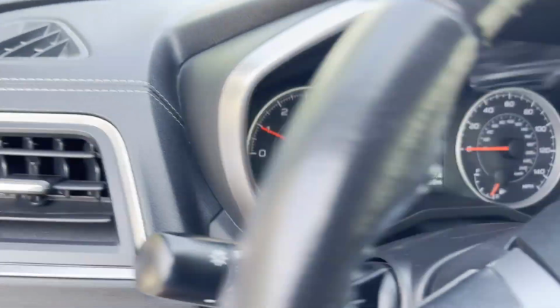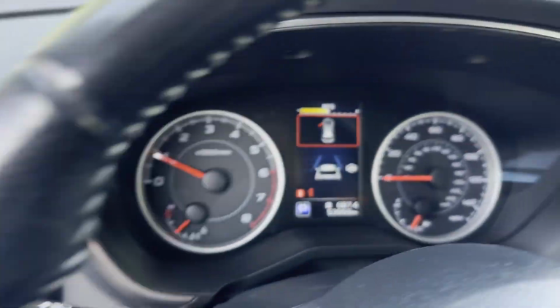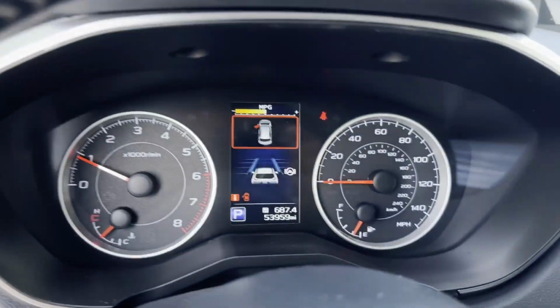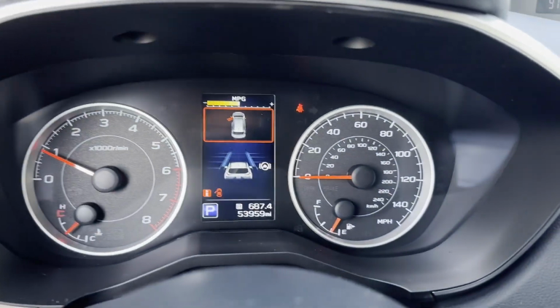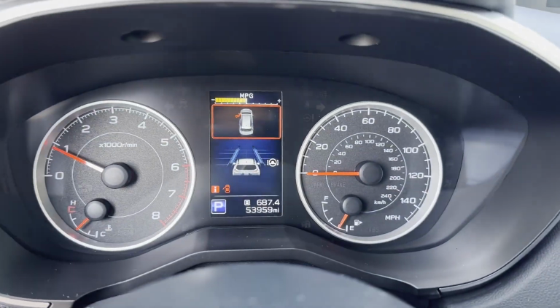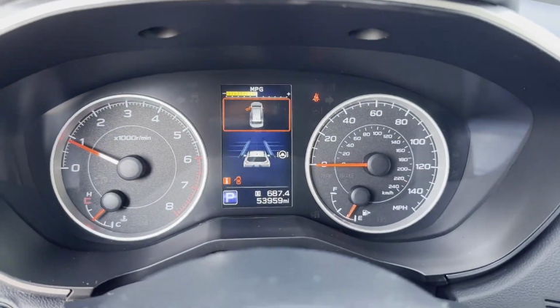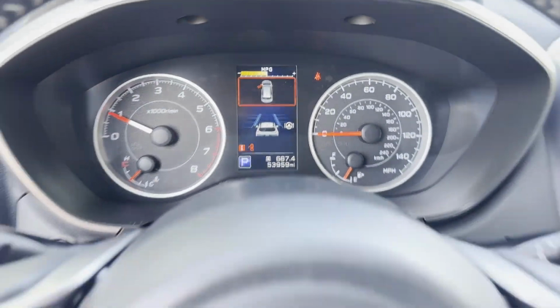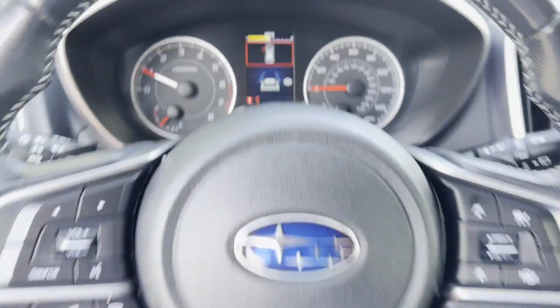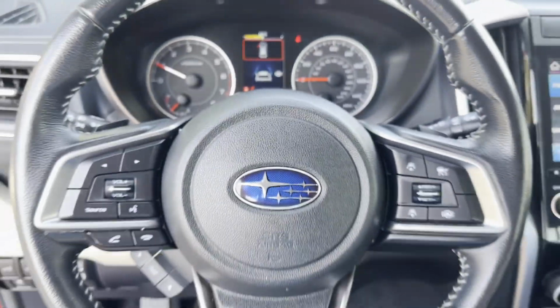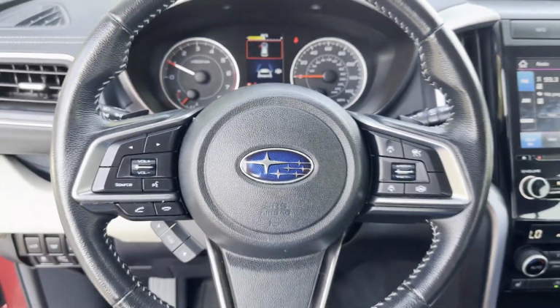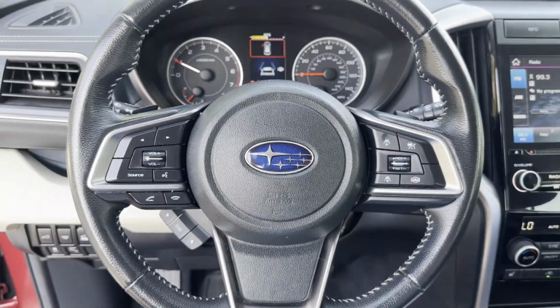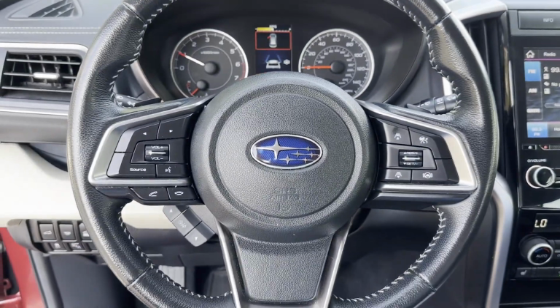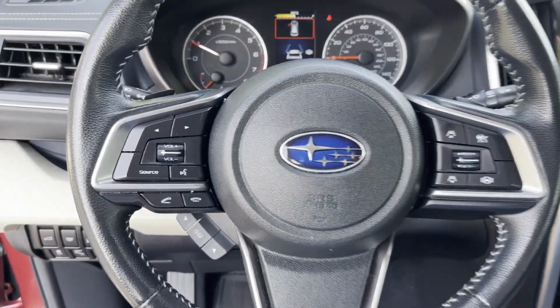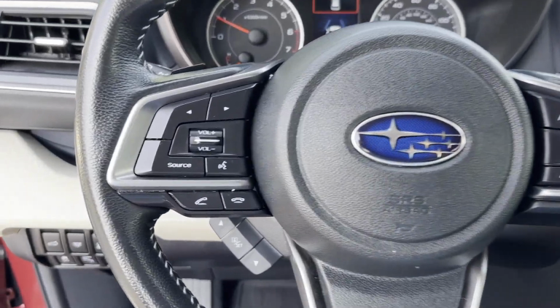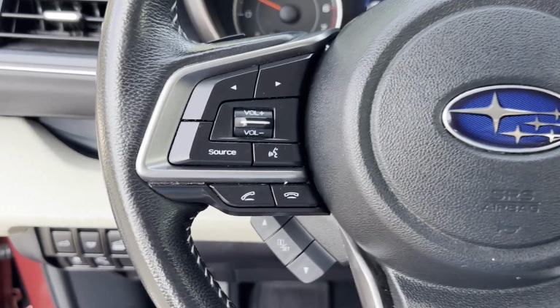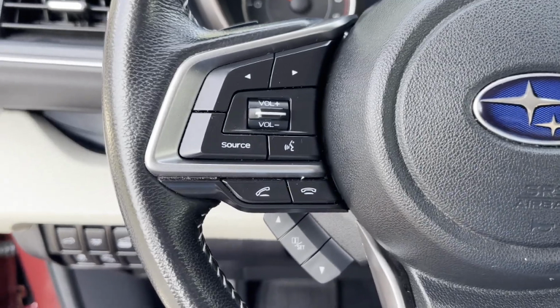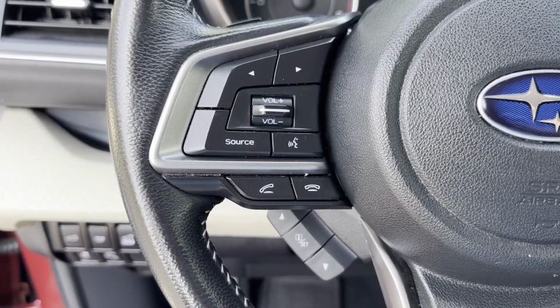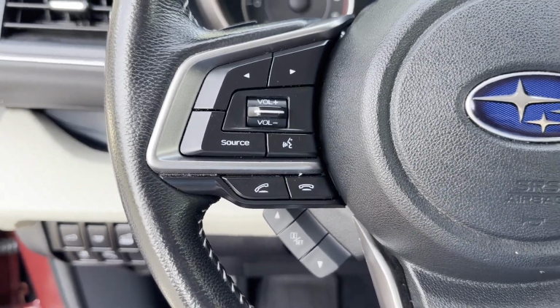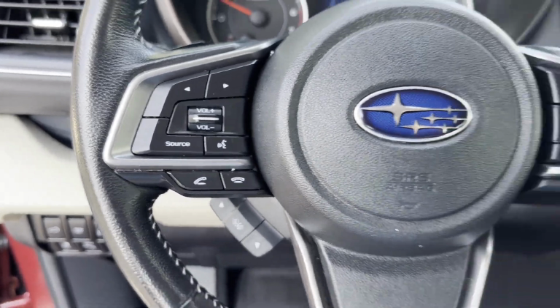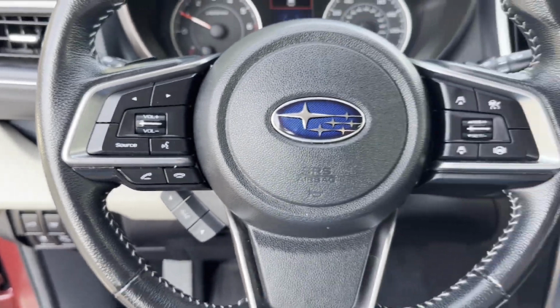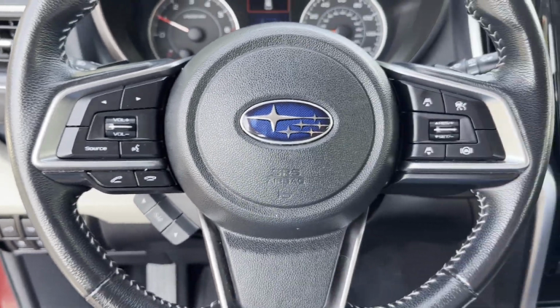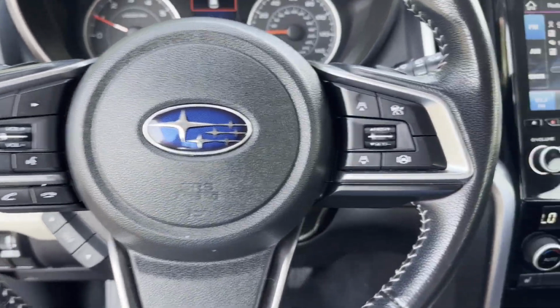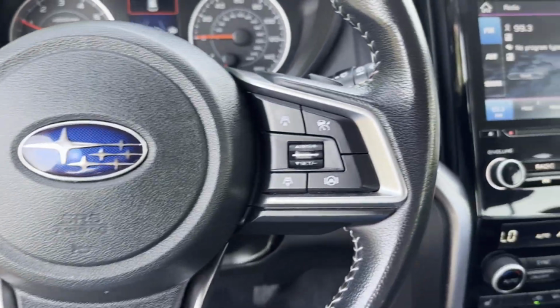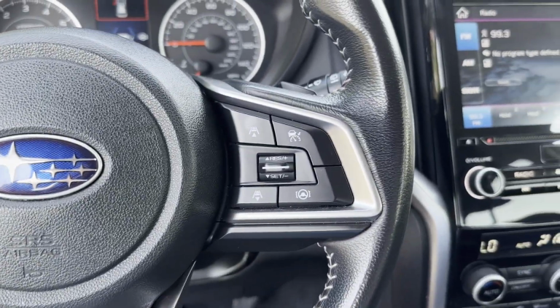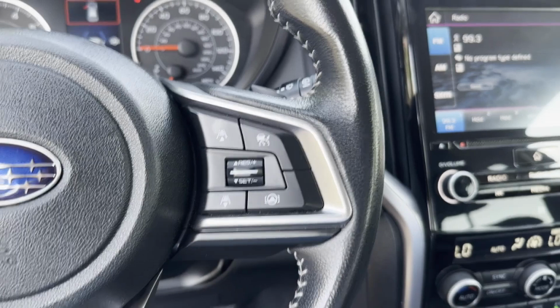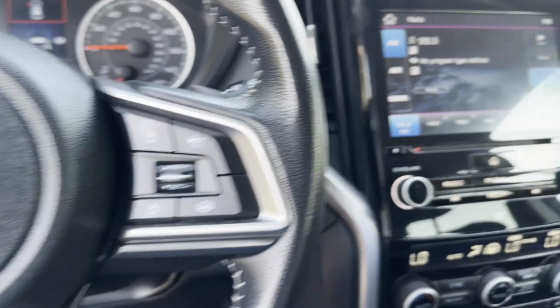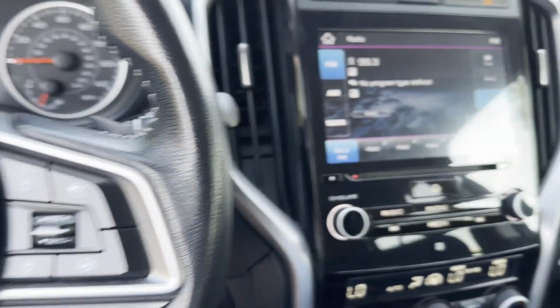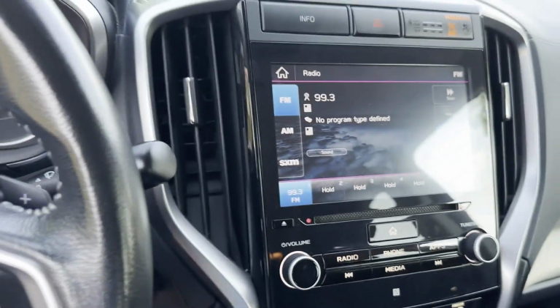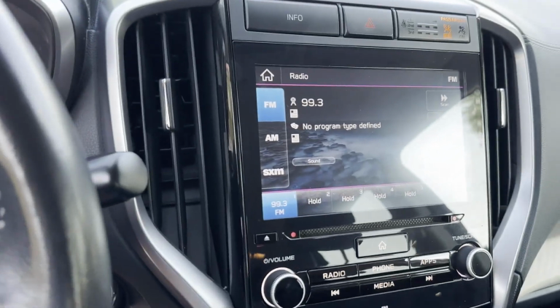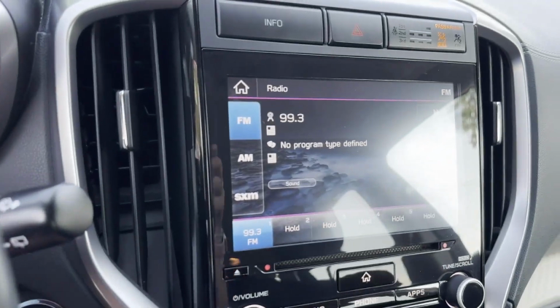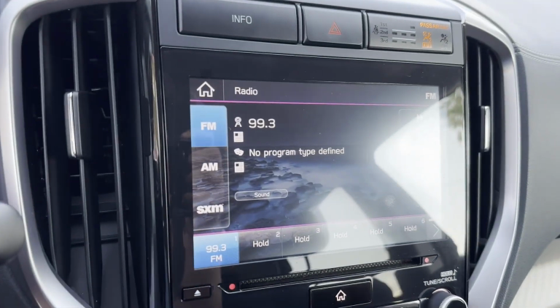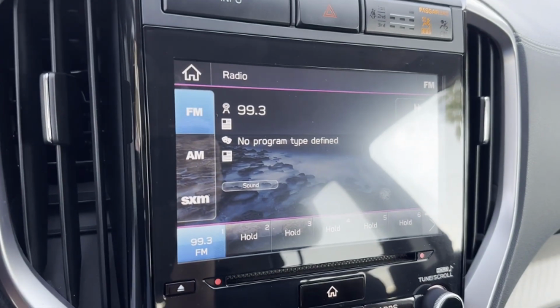All-wheel drive, third-row seating, heated side view mirrors, backup camera, tinted windows, rear air conditioning, and power driver seat.